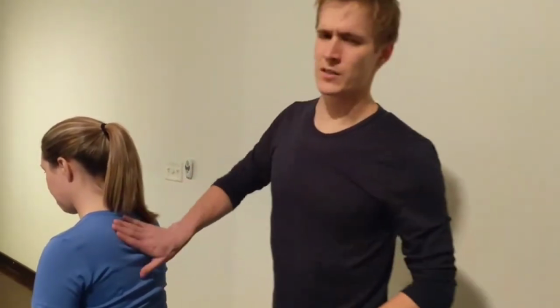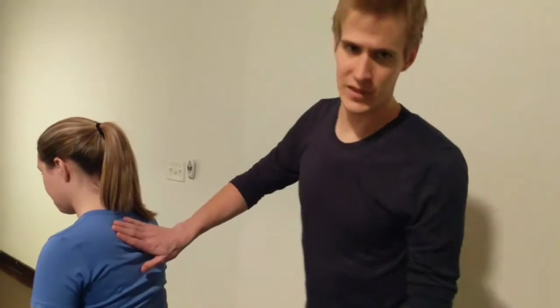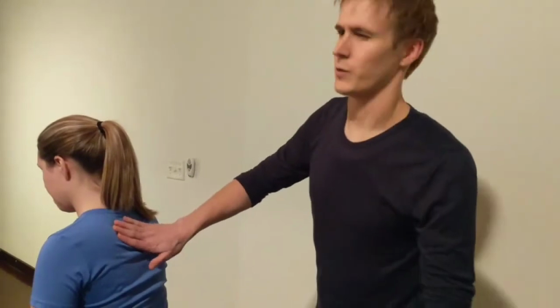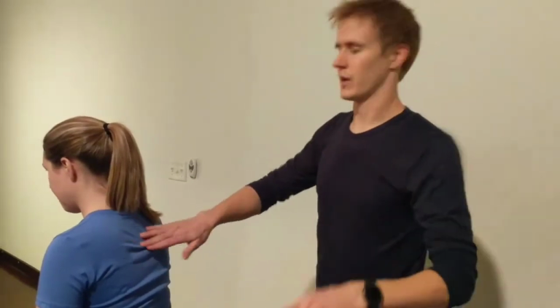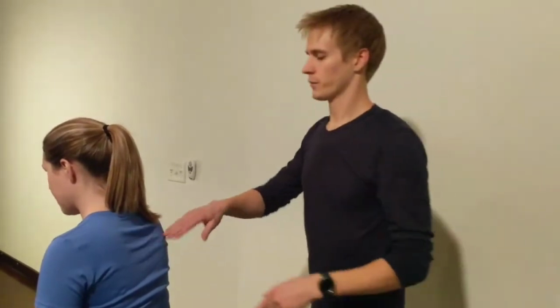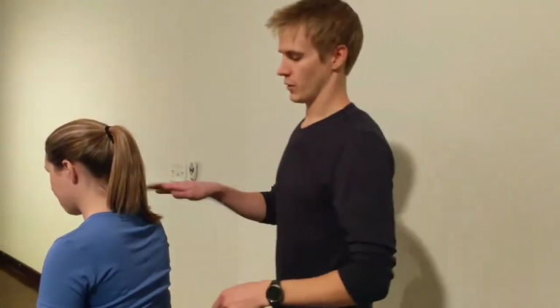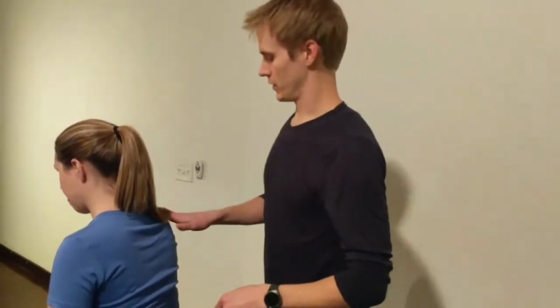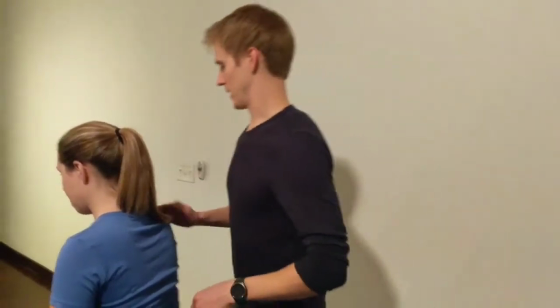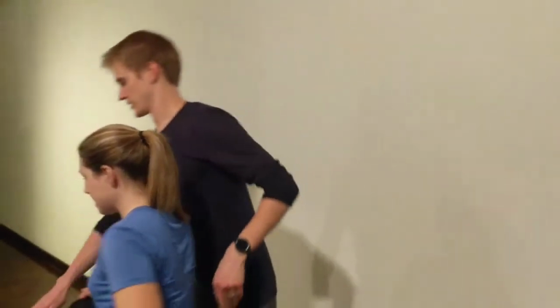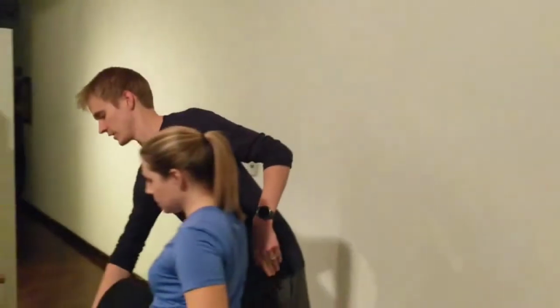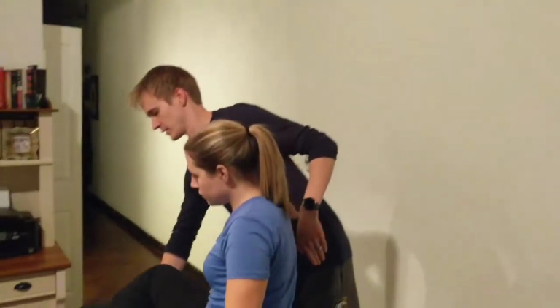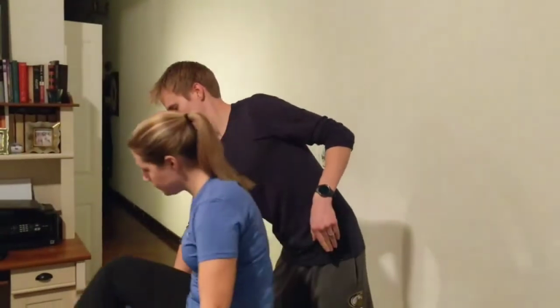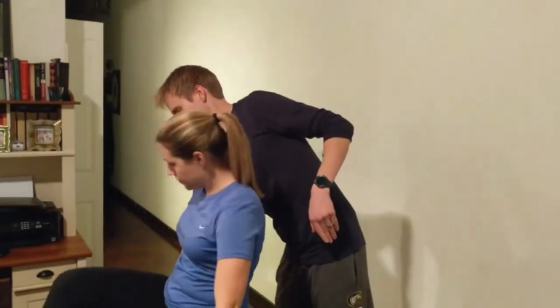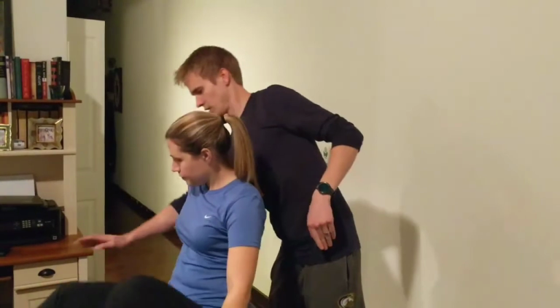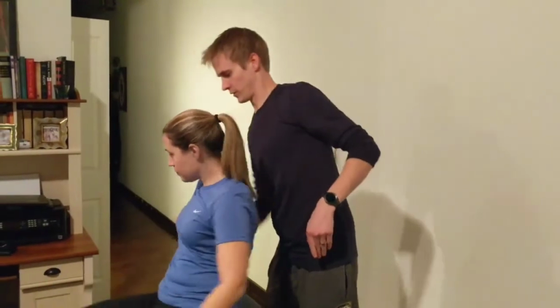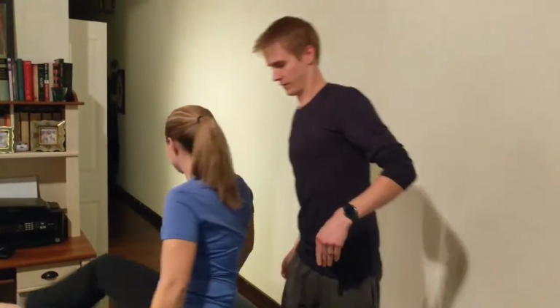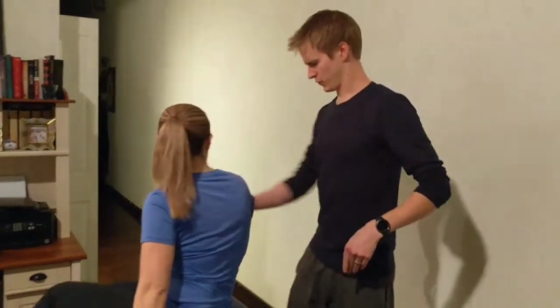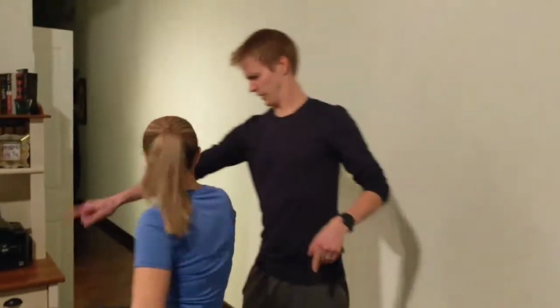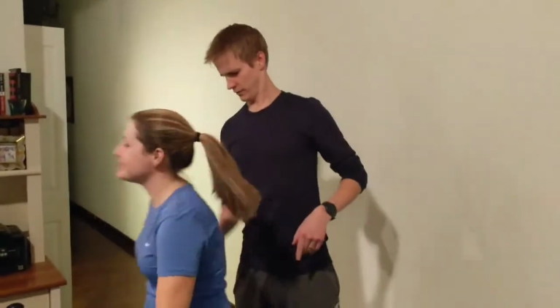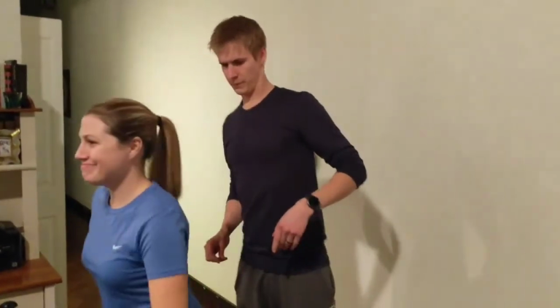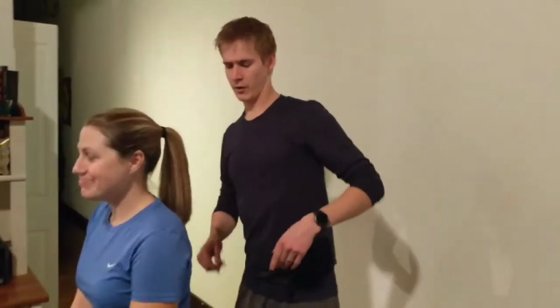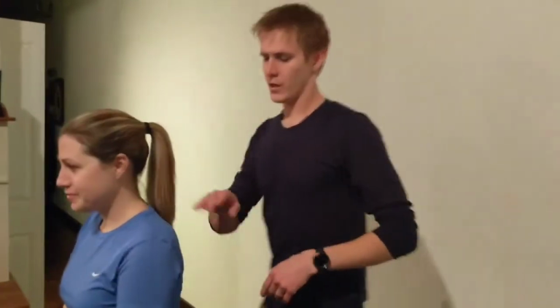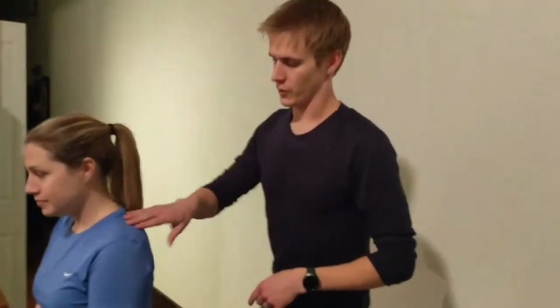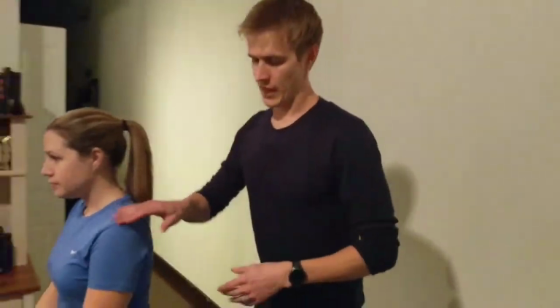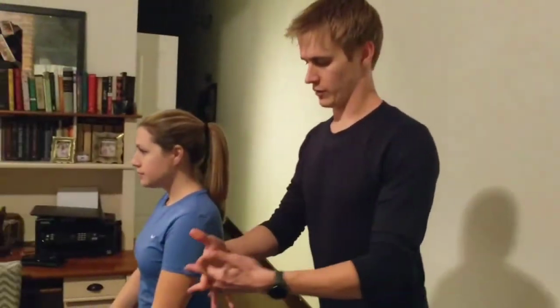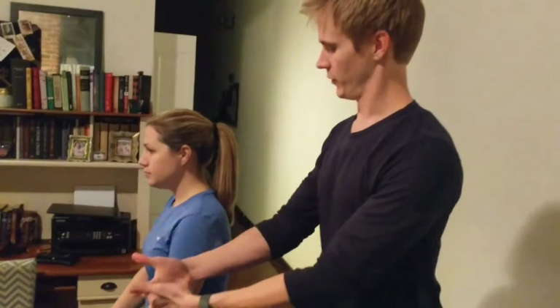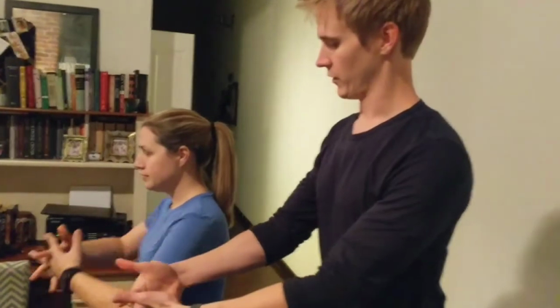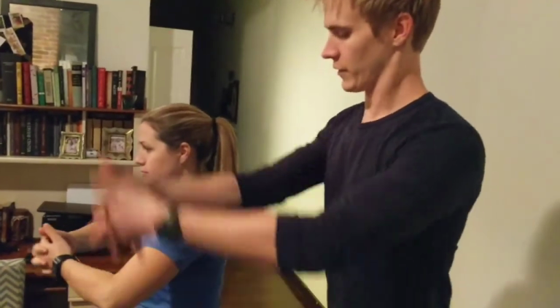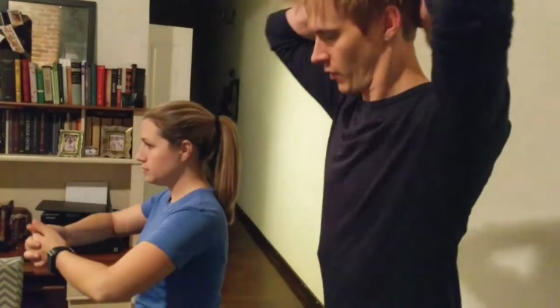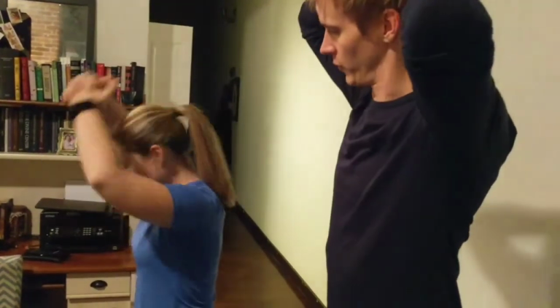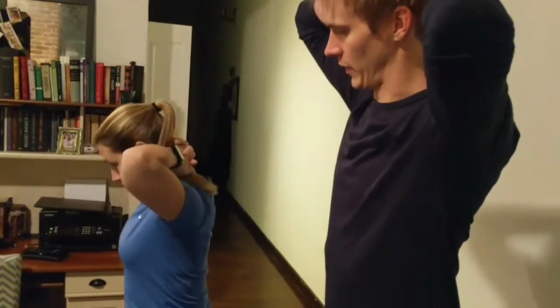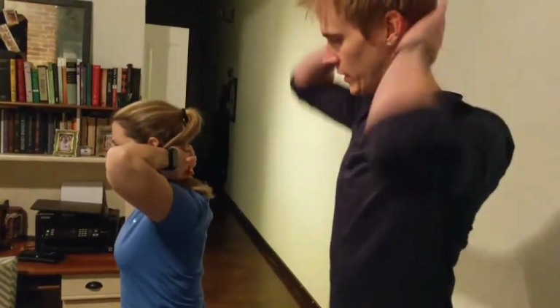This technique works great though. So what I'm going to do is have Christina sit at the edge of the table here. Then I have her interlock her fingers and put them behind her head like this.